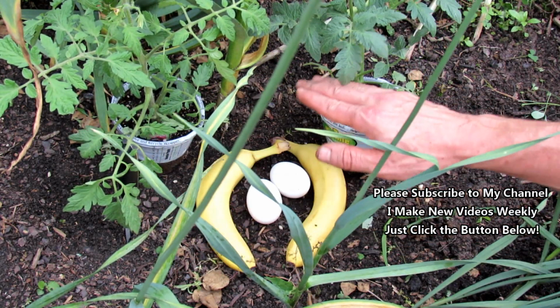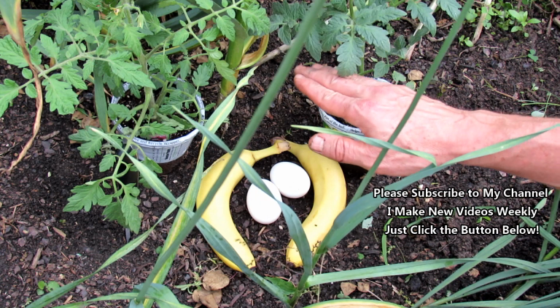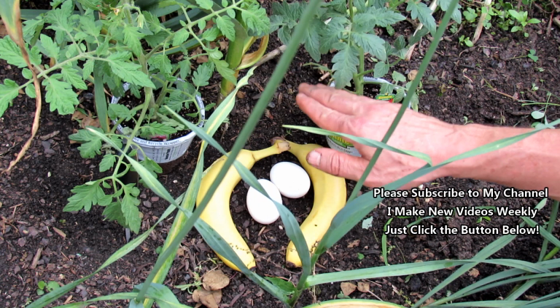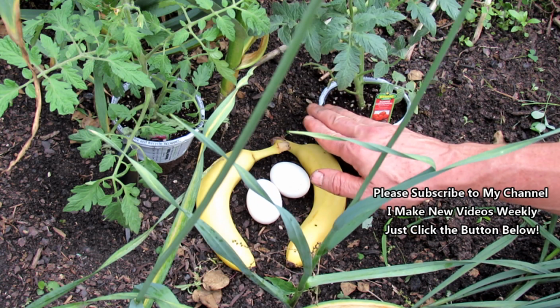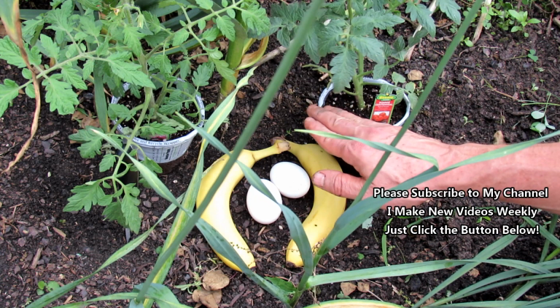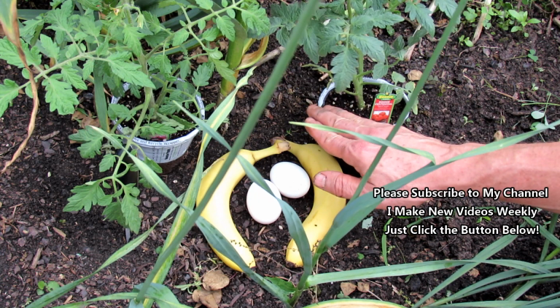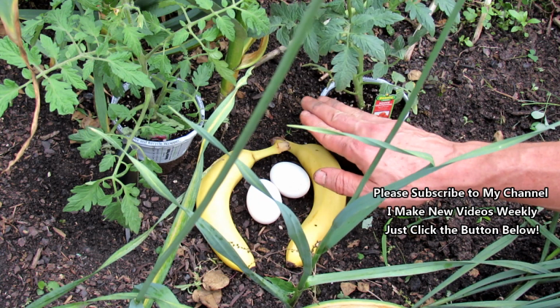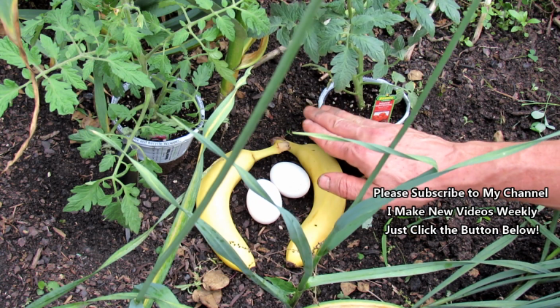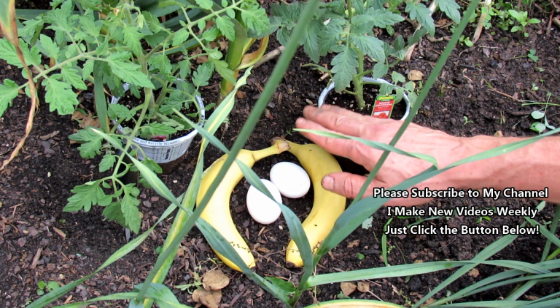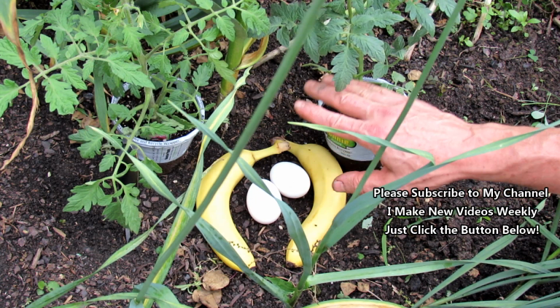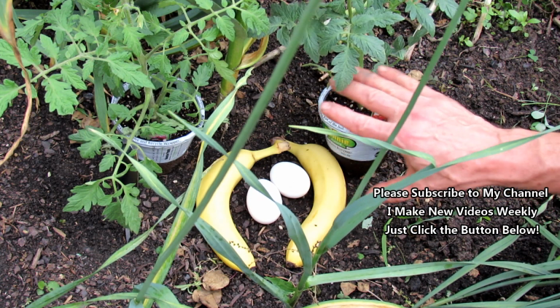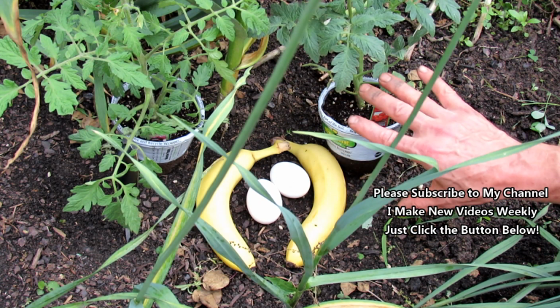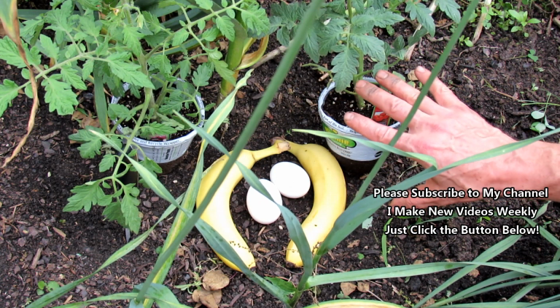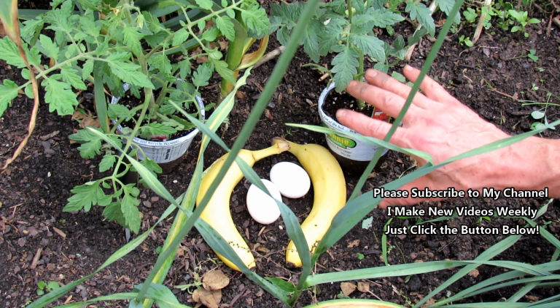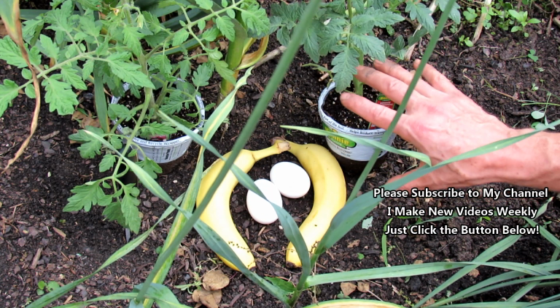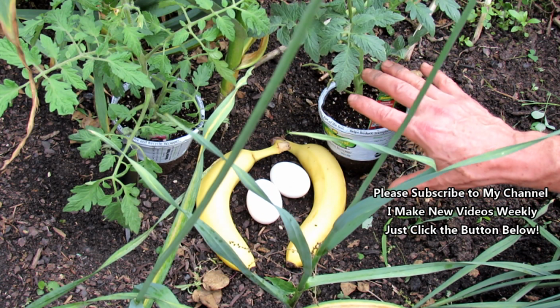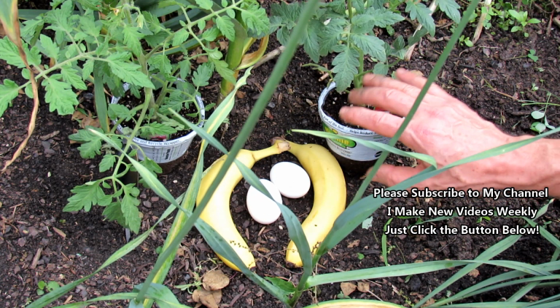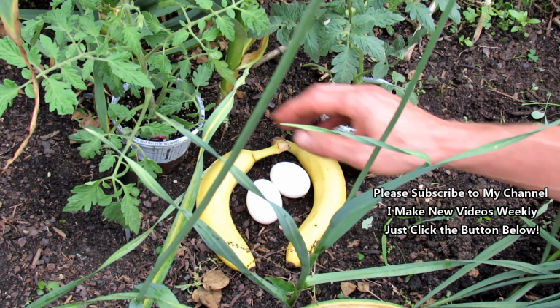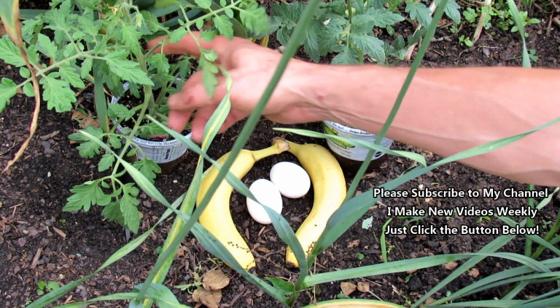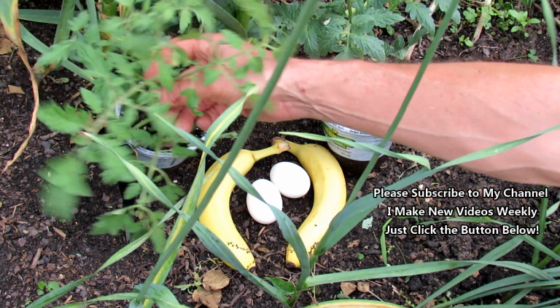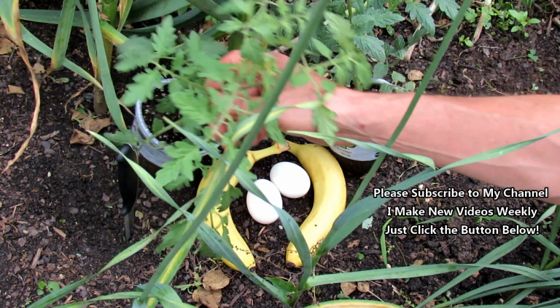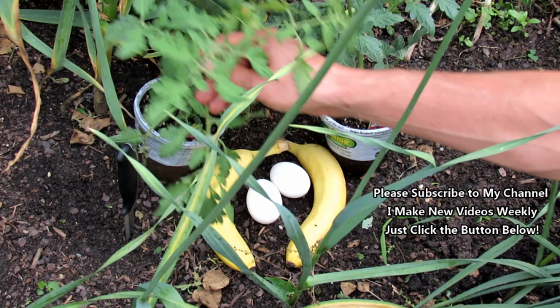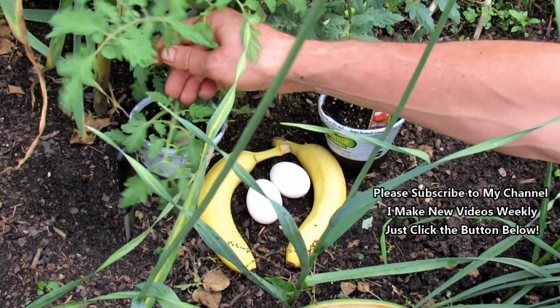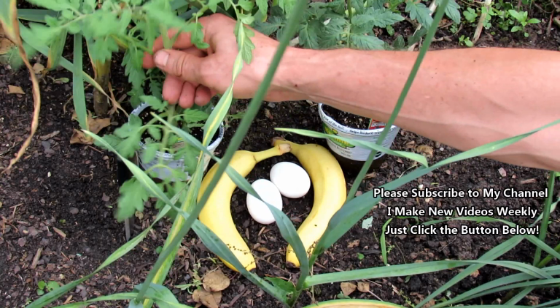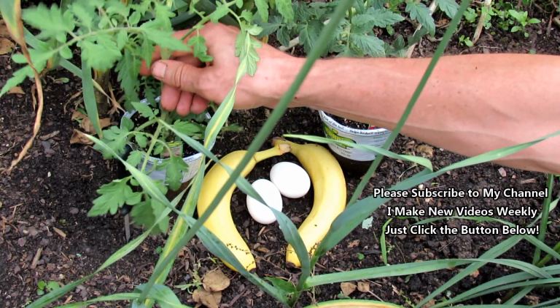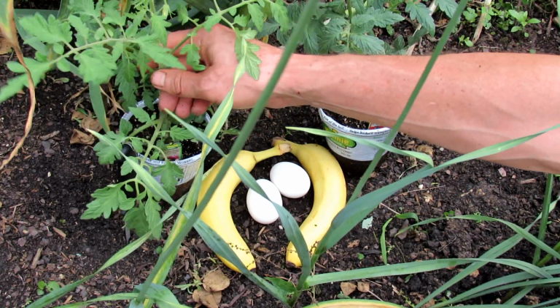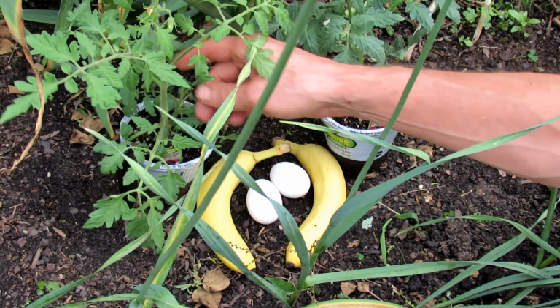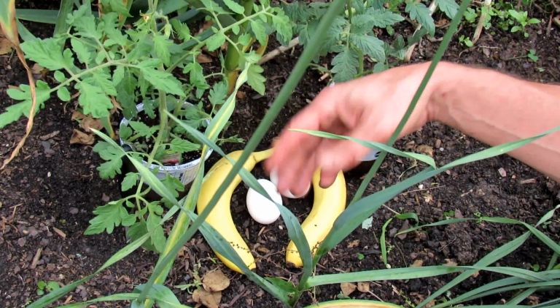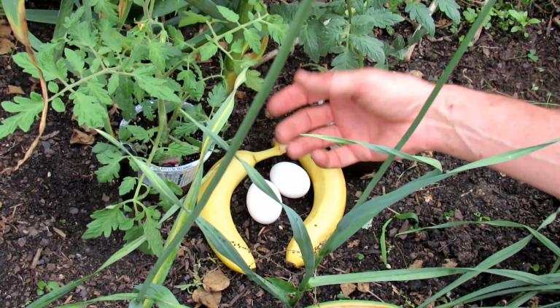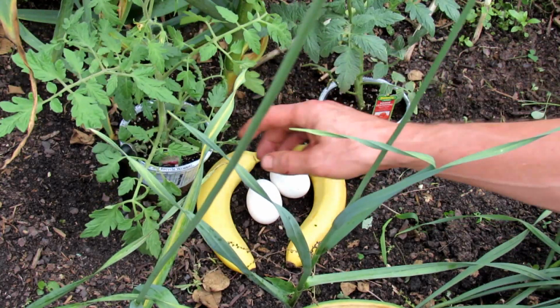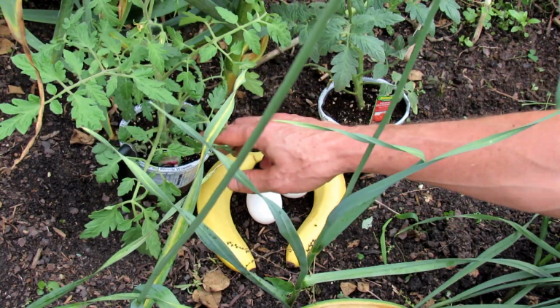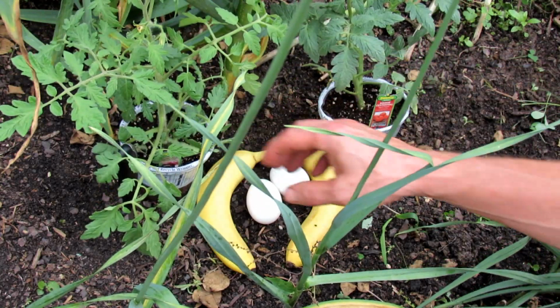This one will grow to a set height, flower, fruit, and die off. We'll see how that one does, and then the Cherokee Purple will keep going till frost or disease takes it.